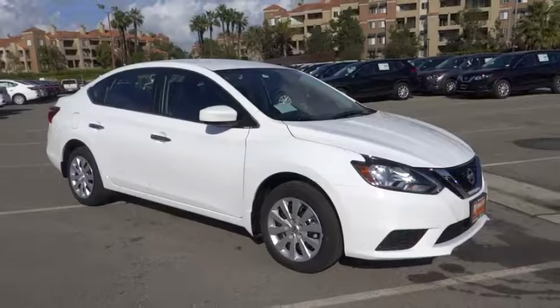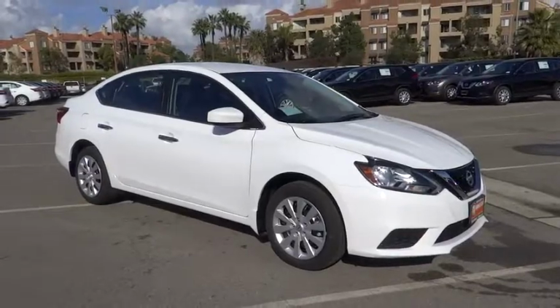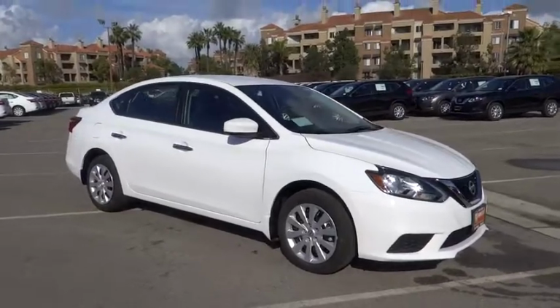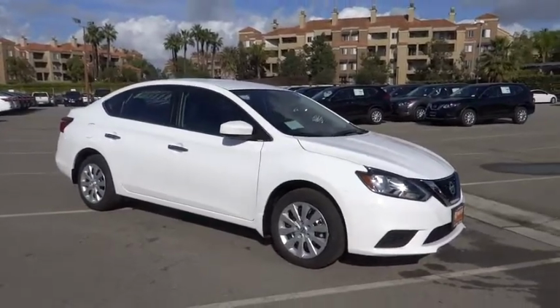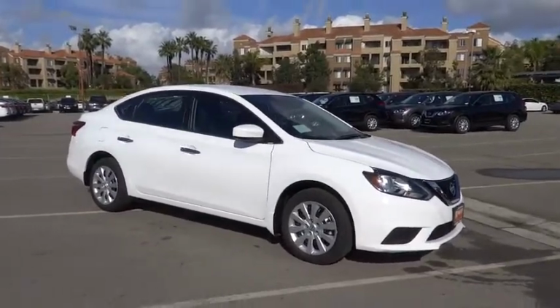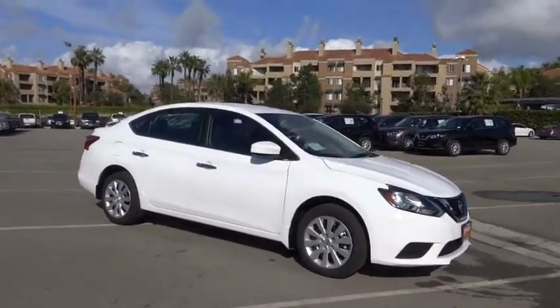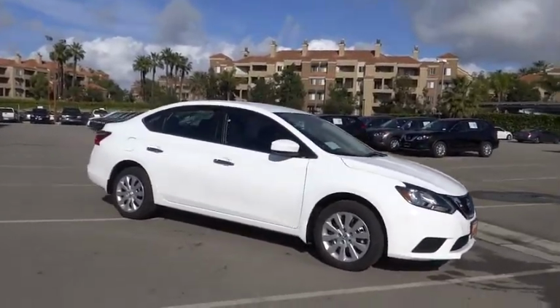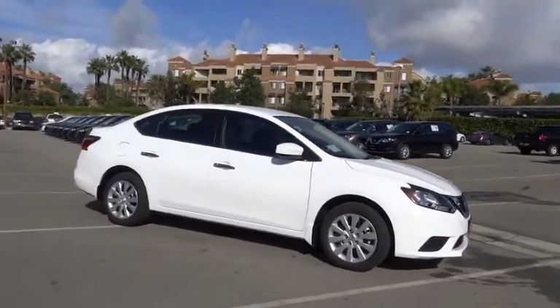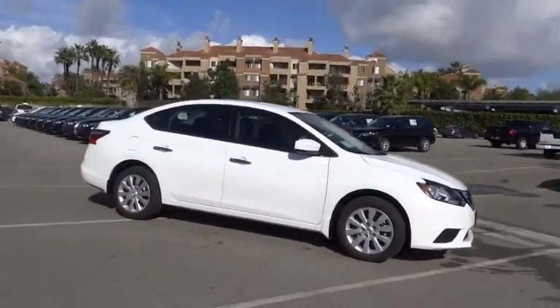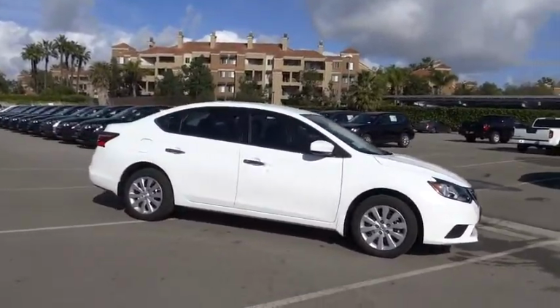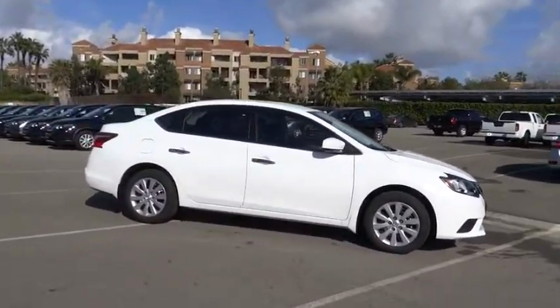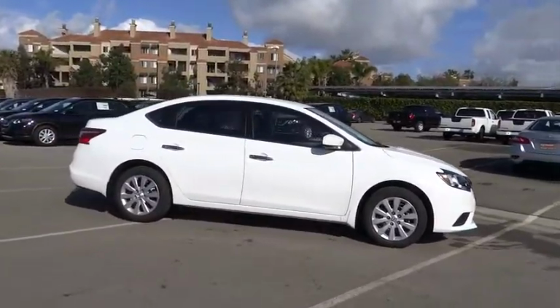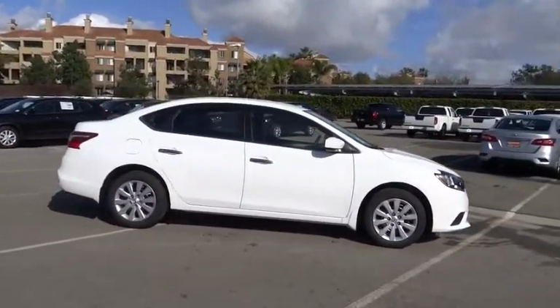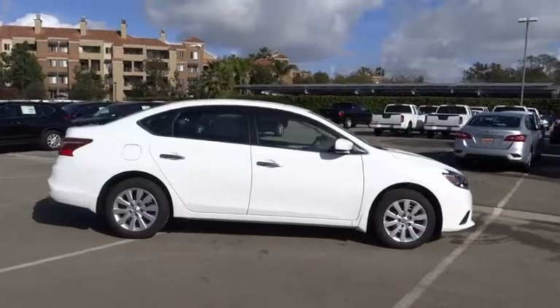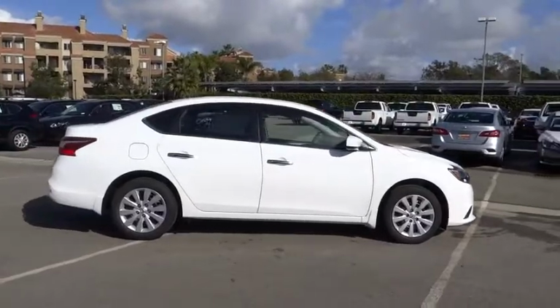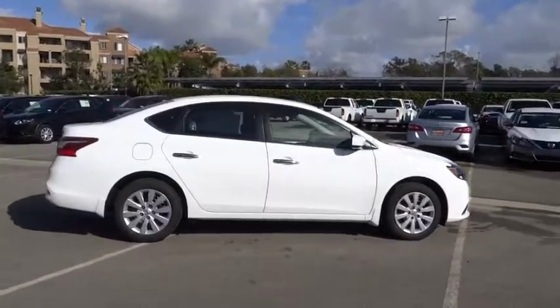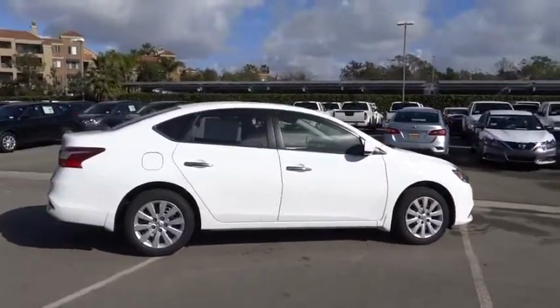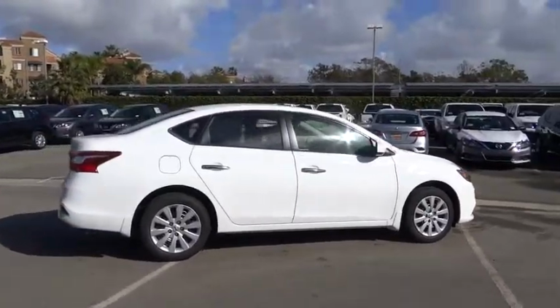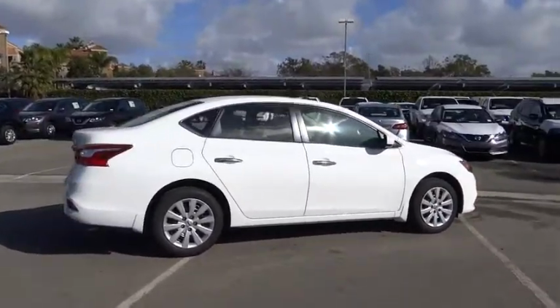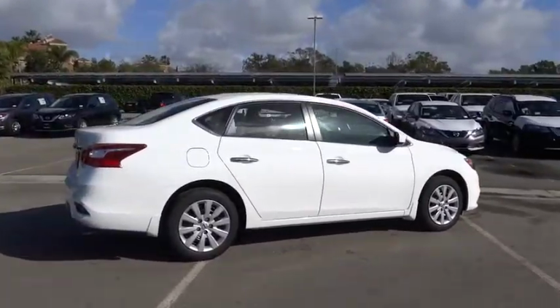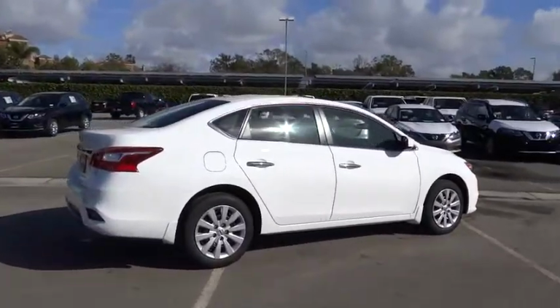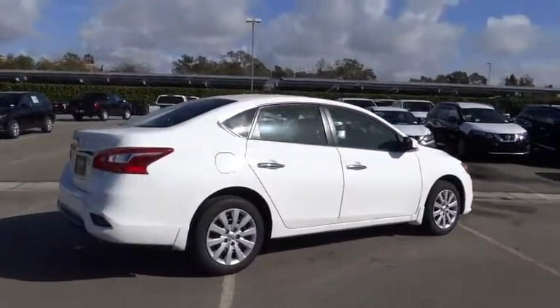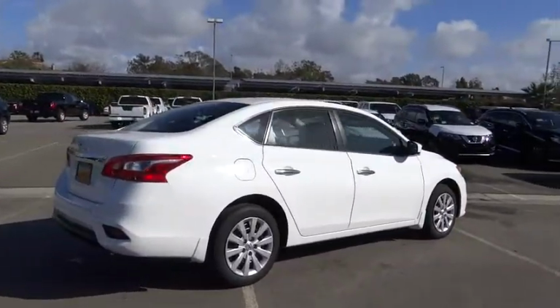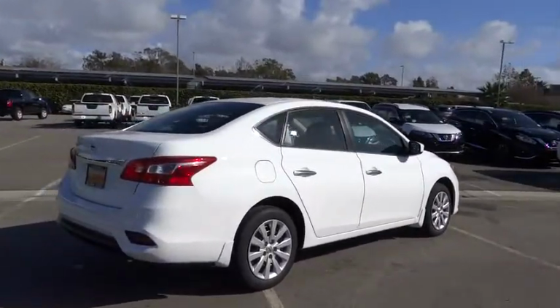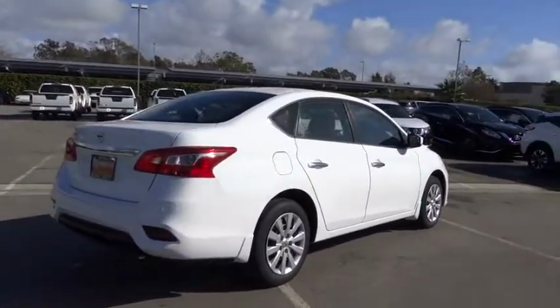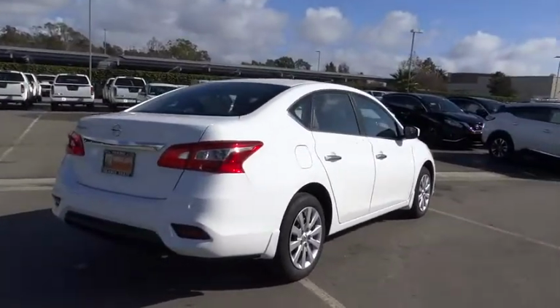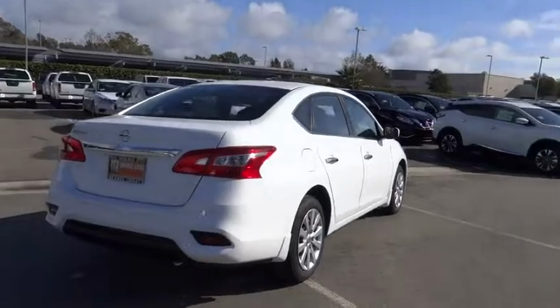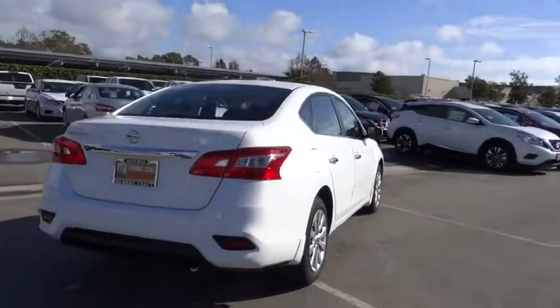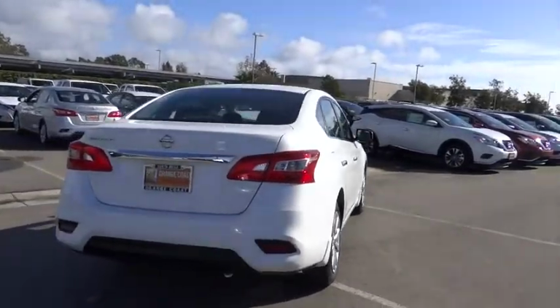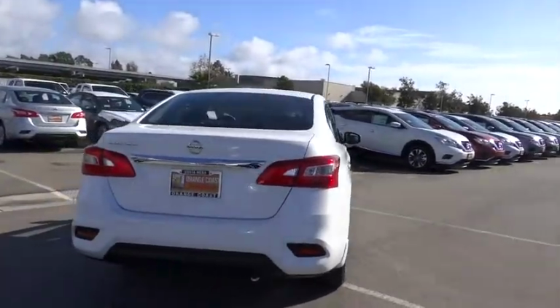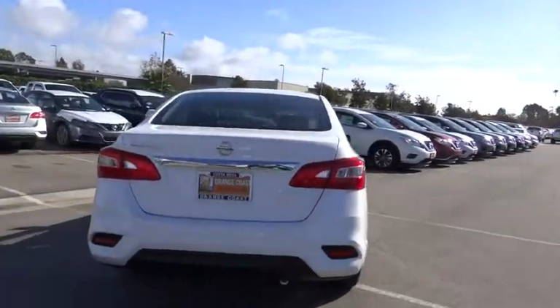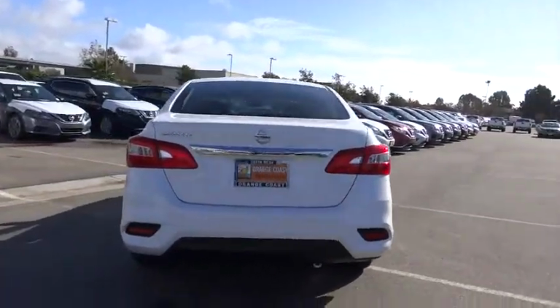The 2017 Nissan Sentra. With its spacious and versatile interior and stellar fuel efficiency, the Nissan Sentra is the obvious choice for anyone who wants to enjoy a stylish and comfortable ride.